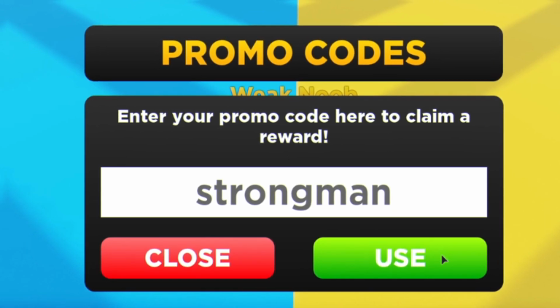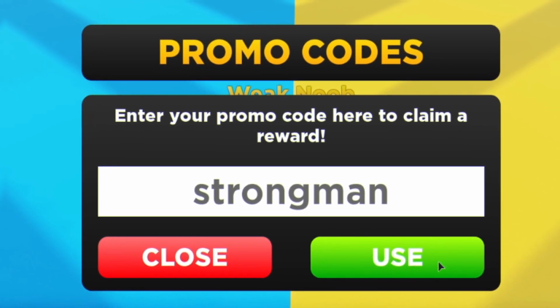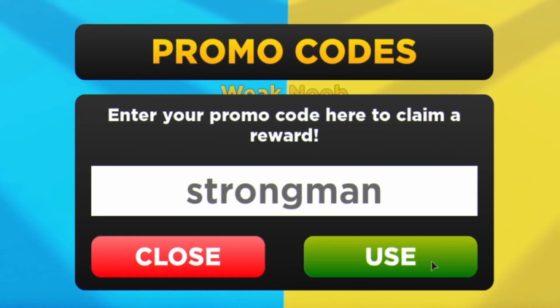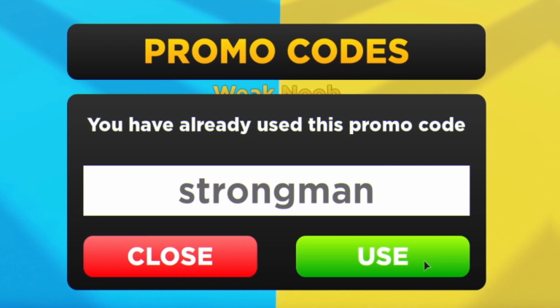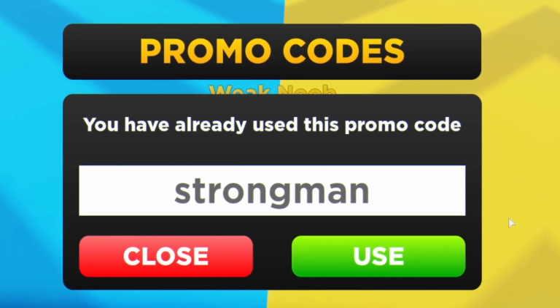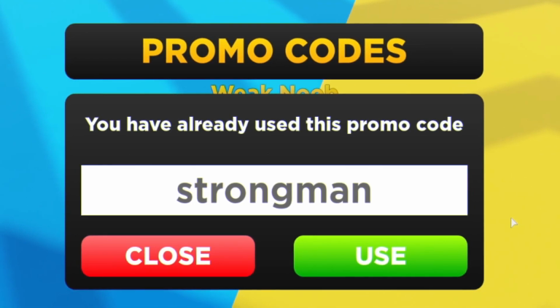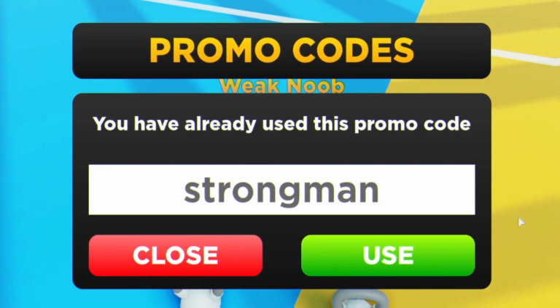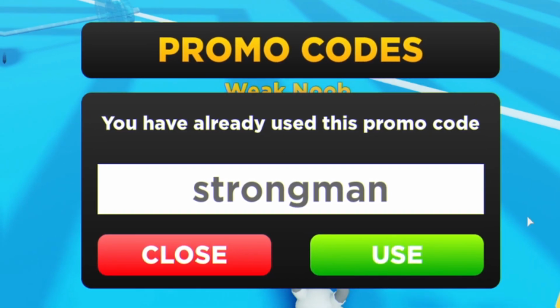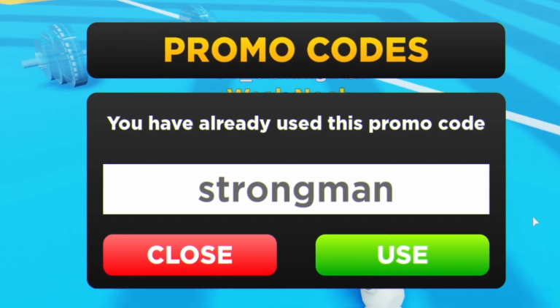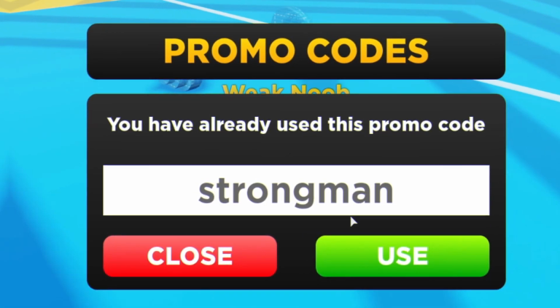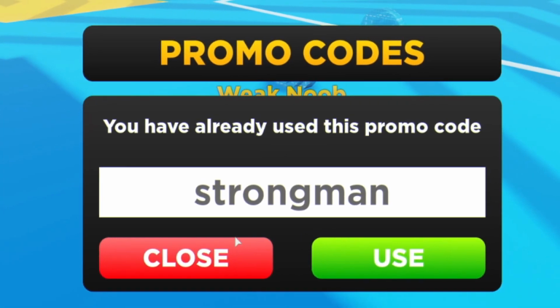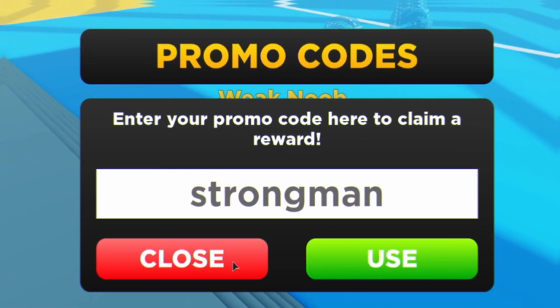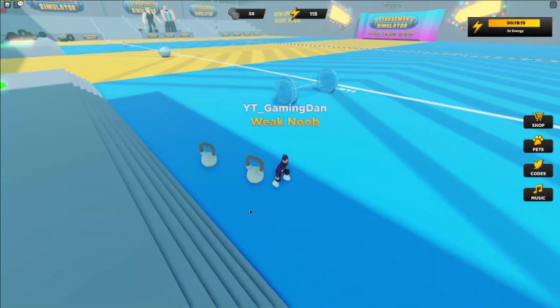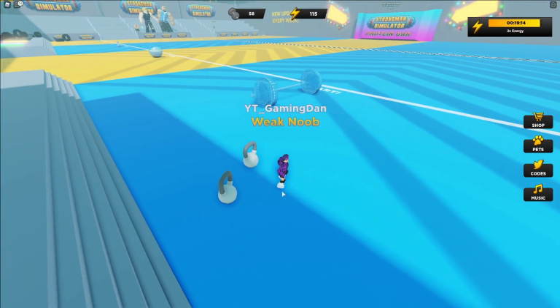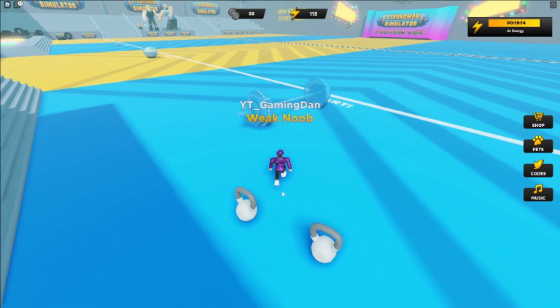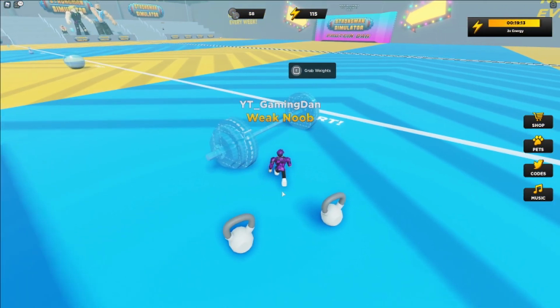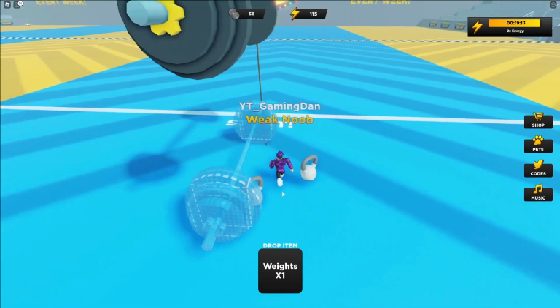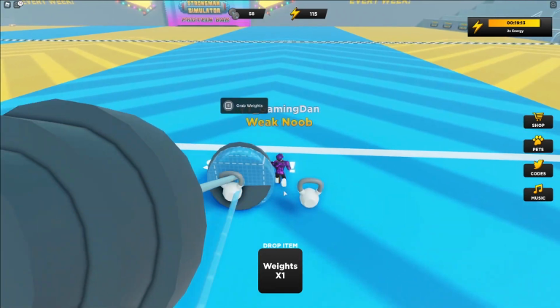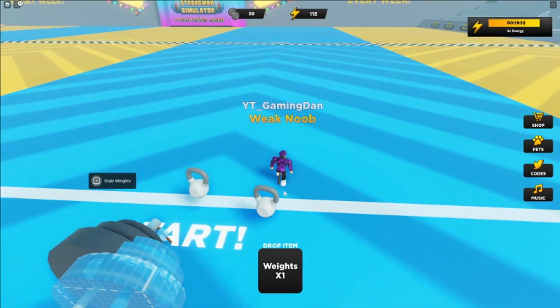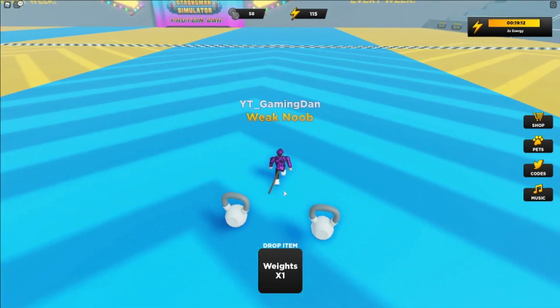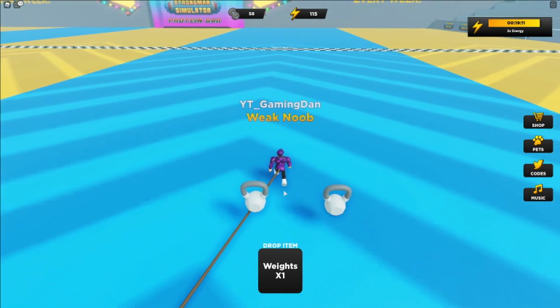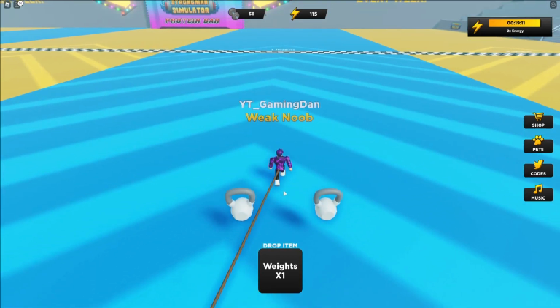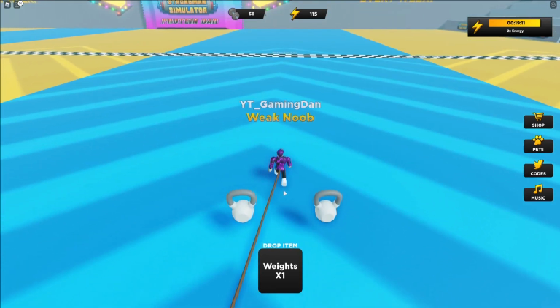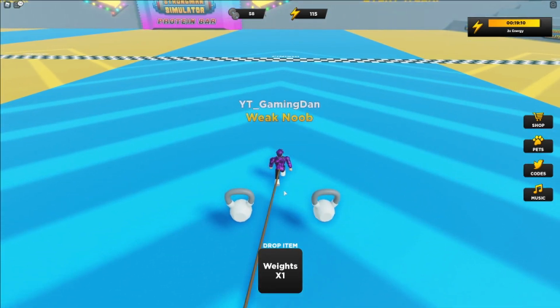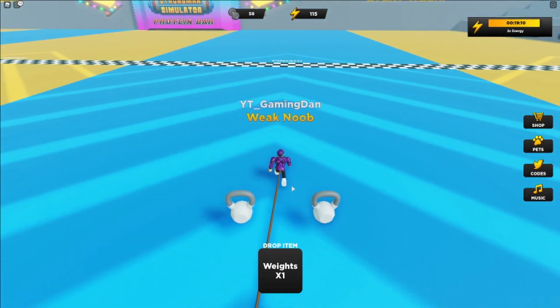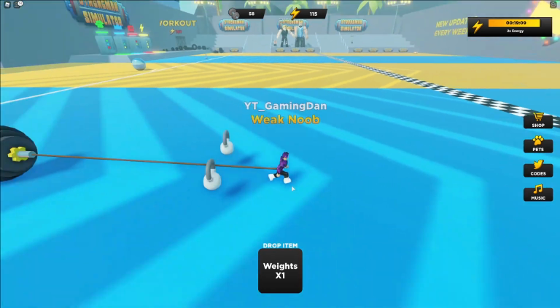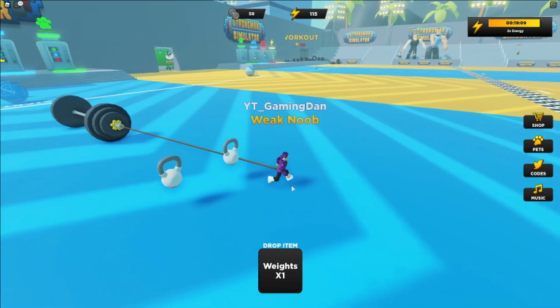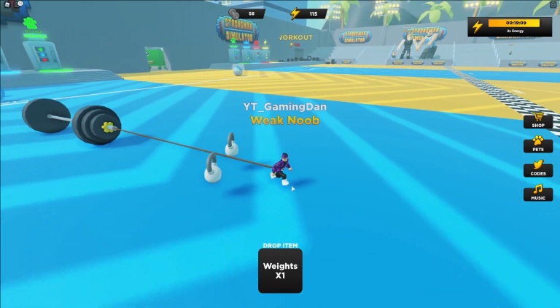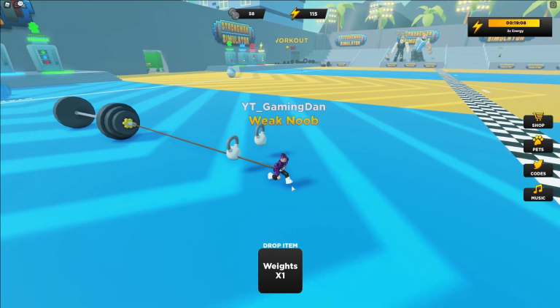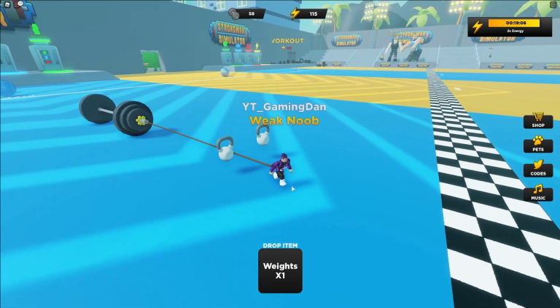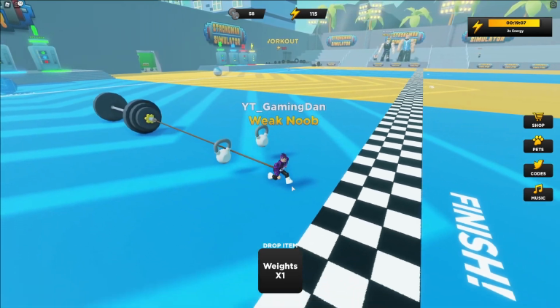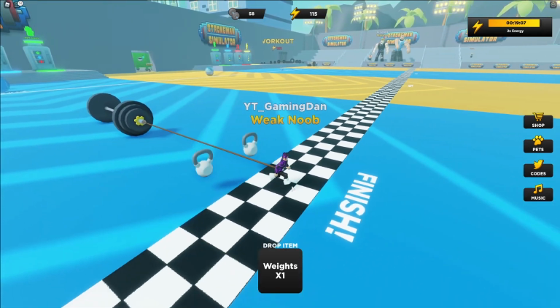And then finally, guys, we have the code strongman. Click on use — and as you can see, I've already used this code. Keep in mind, guys, whenever new codes do come out in this game, I will always make a new video showing all of the new working codes, so stay tuned for that in the future.